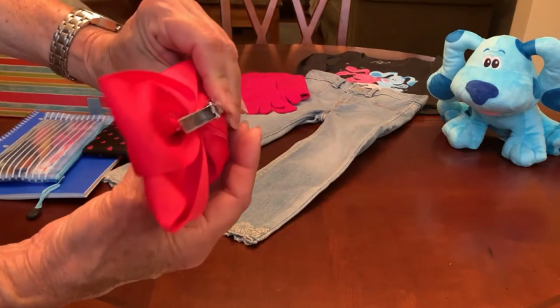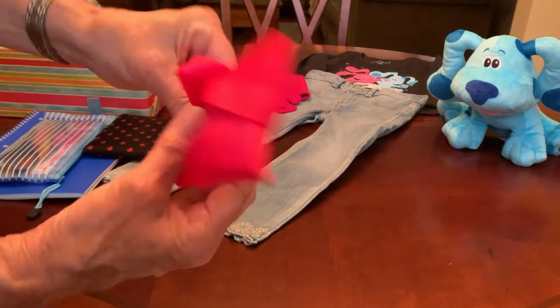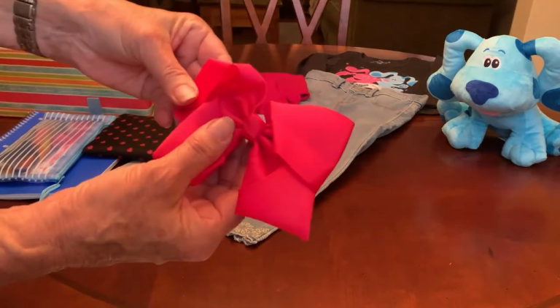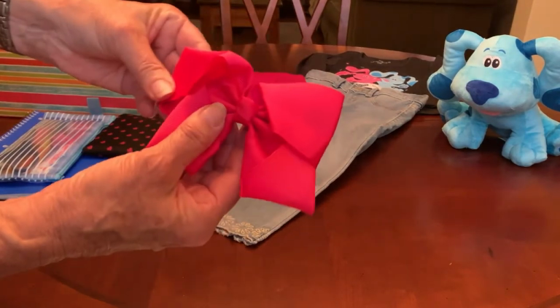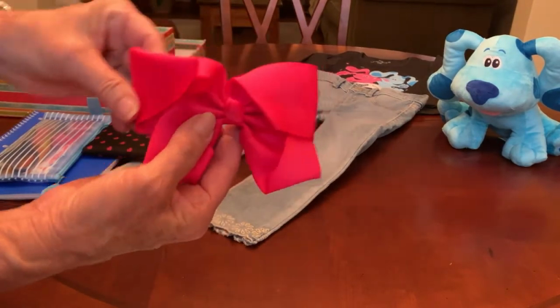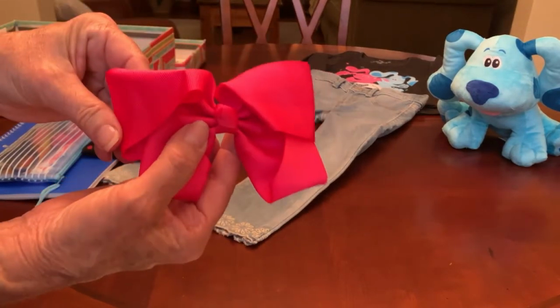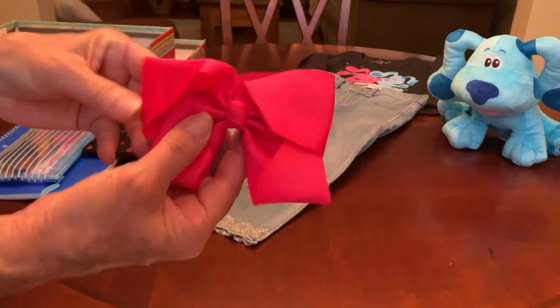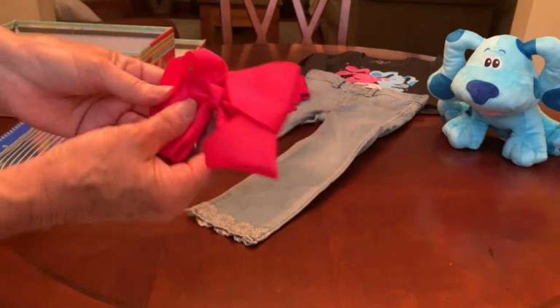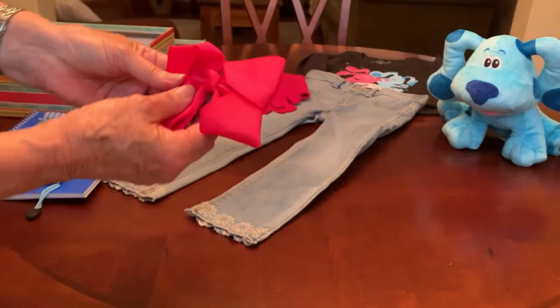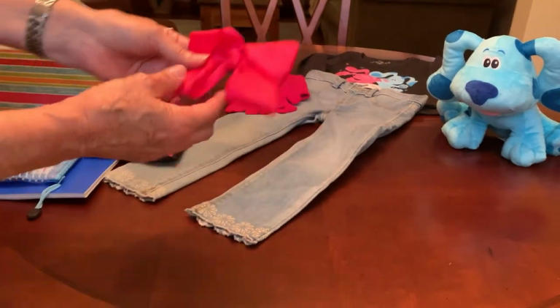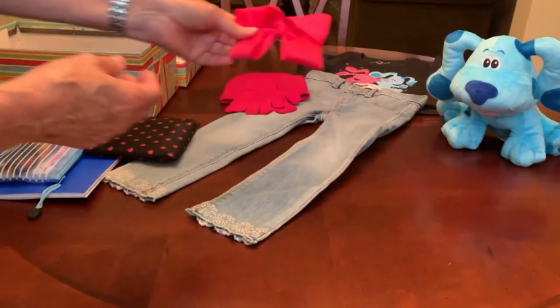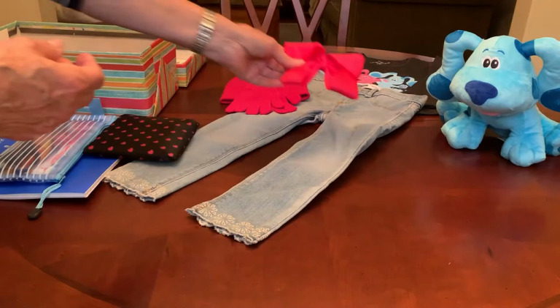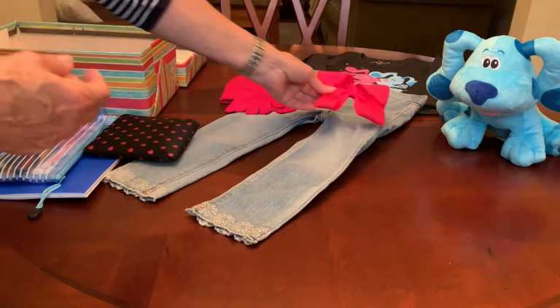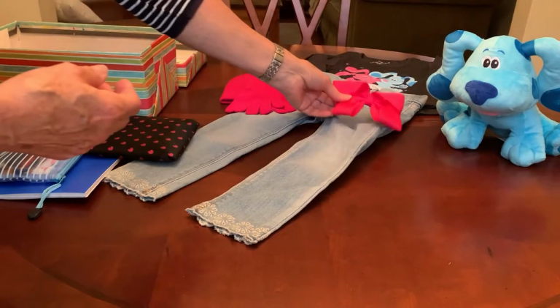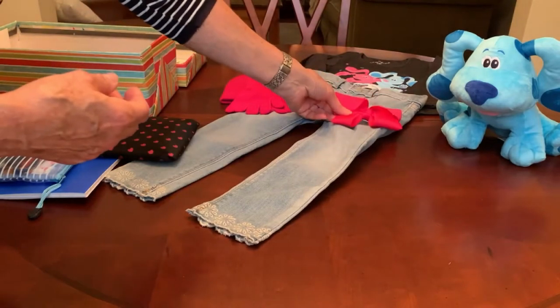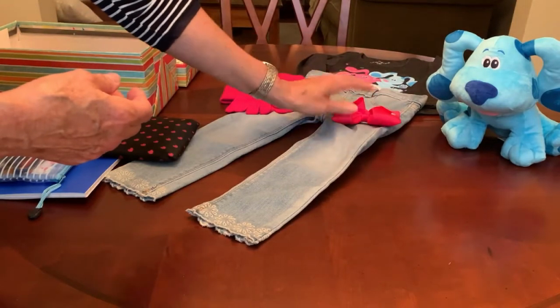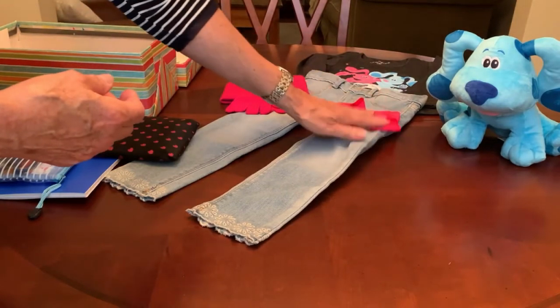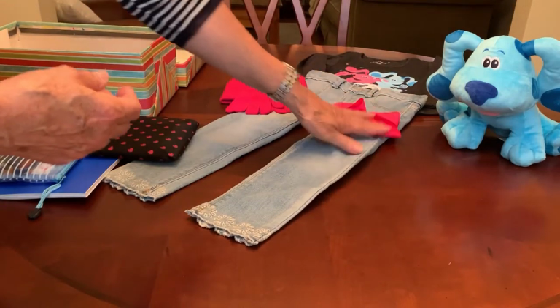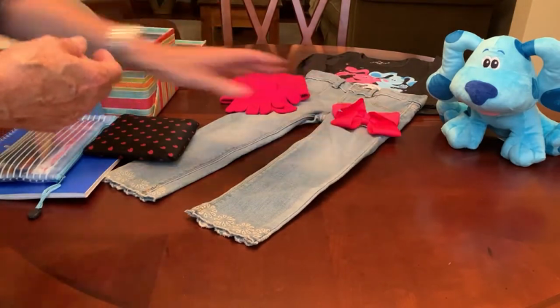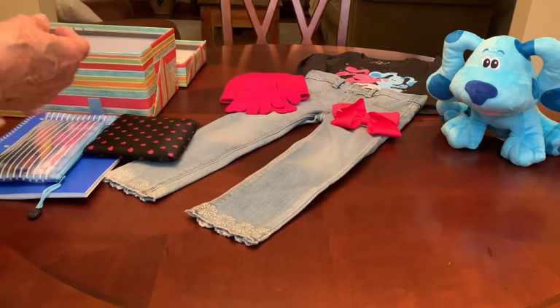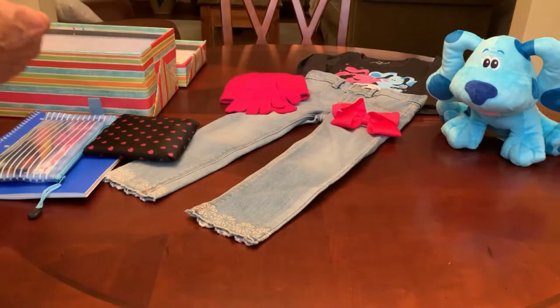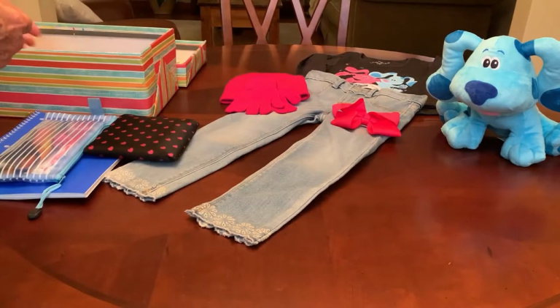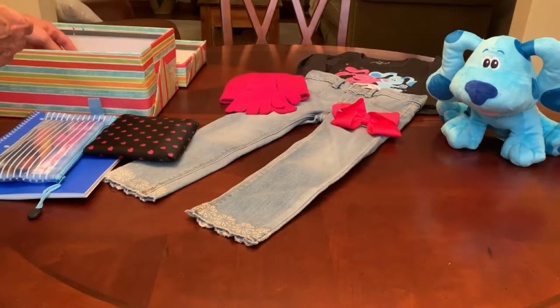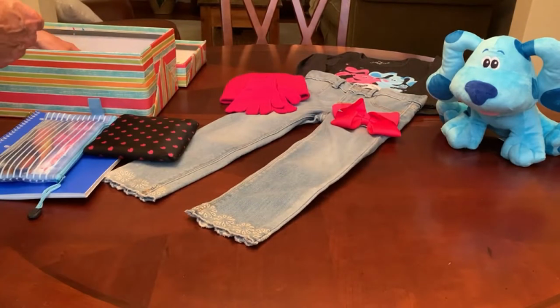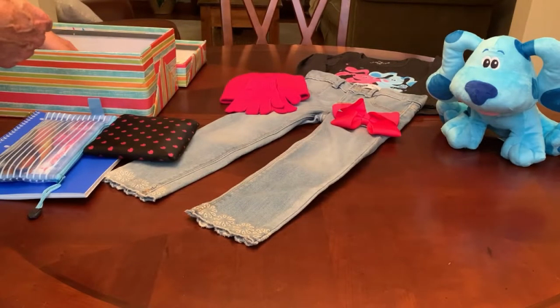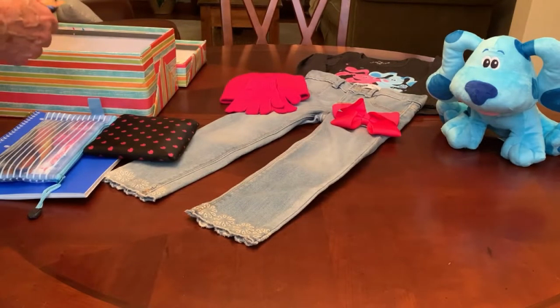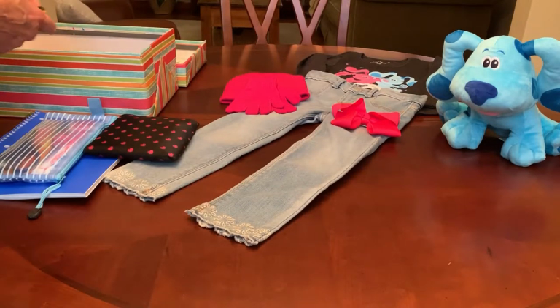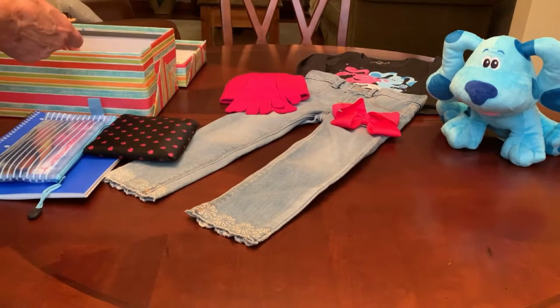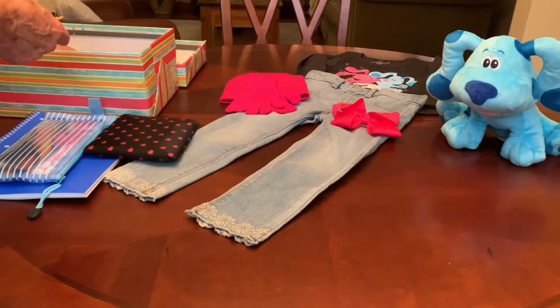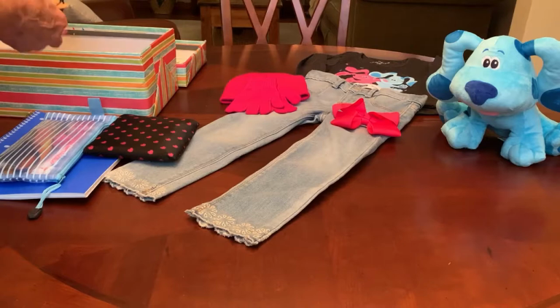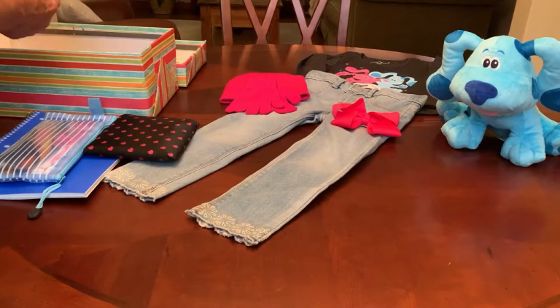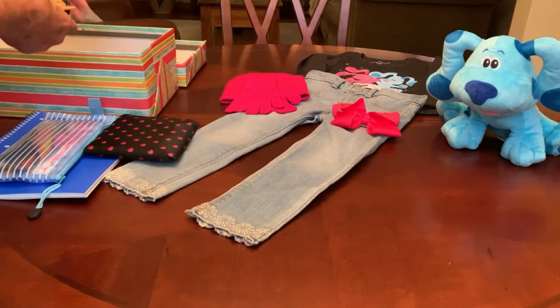I added a magenta hair bow as a clip on the back — this was a quarter from Dollar General.